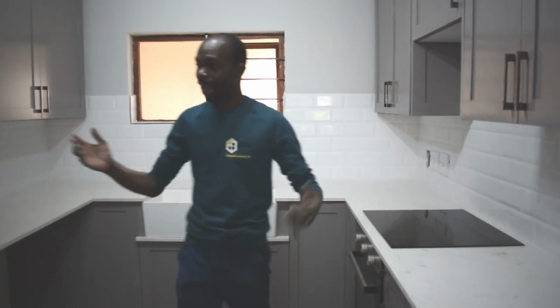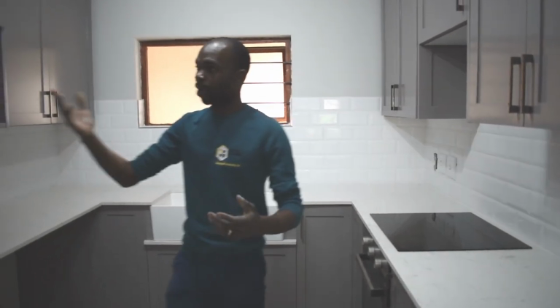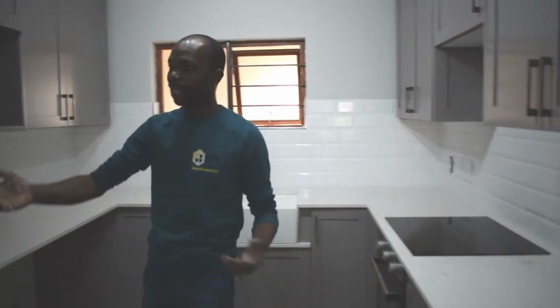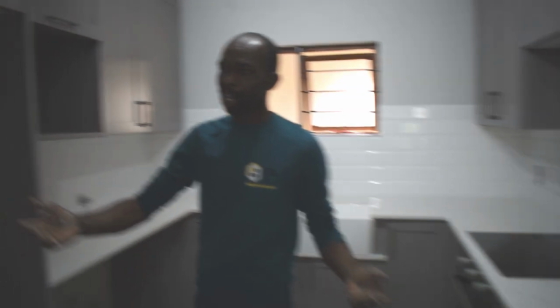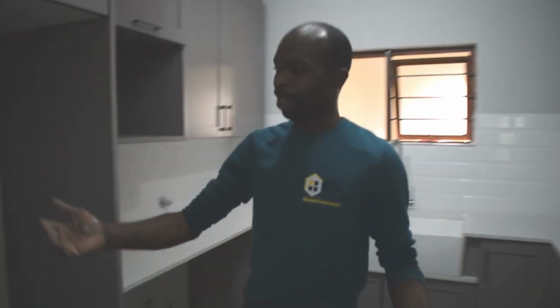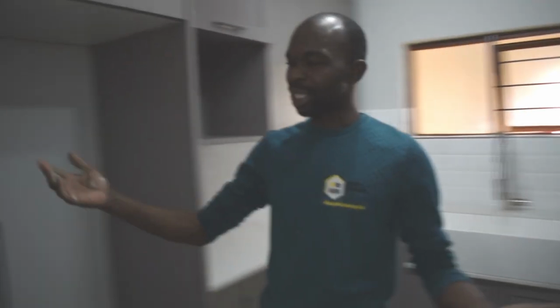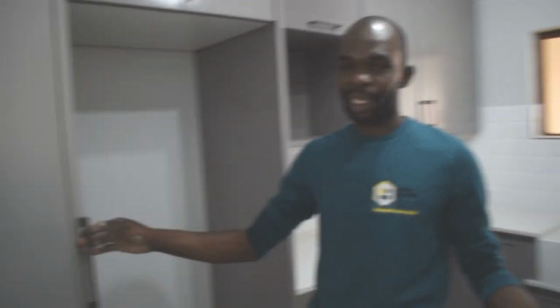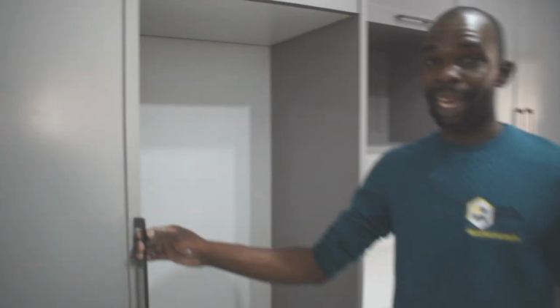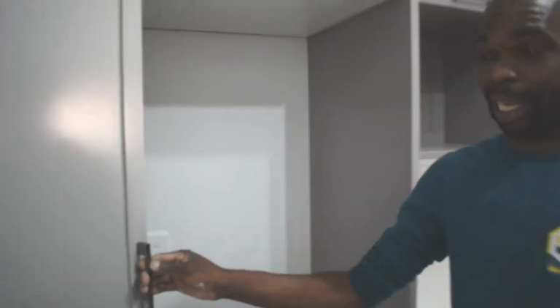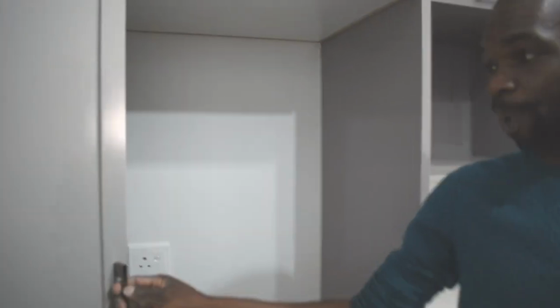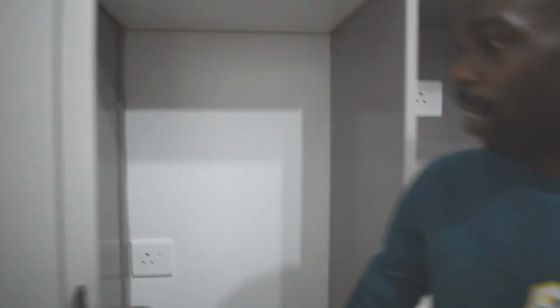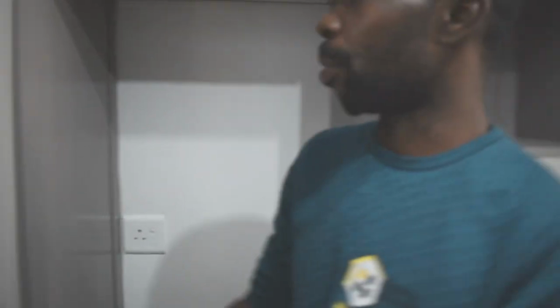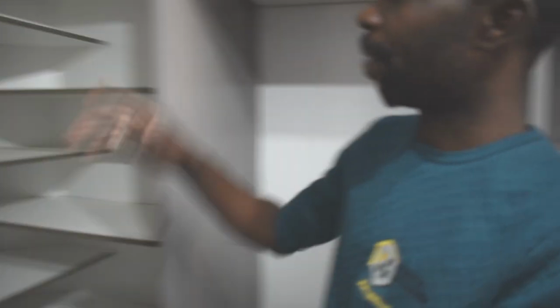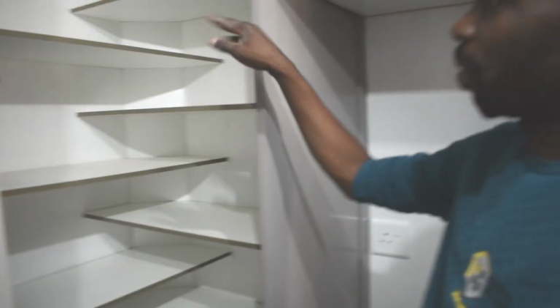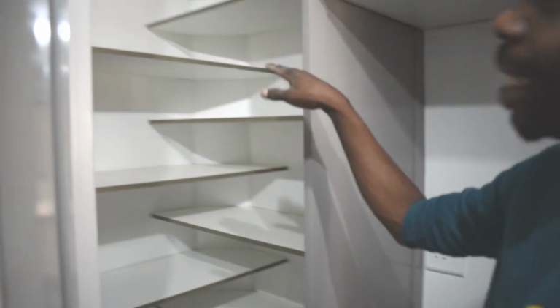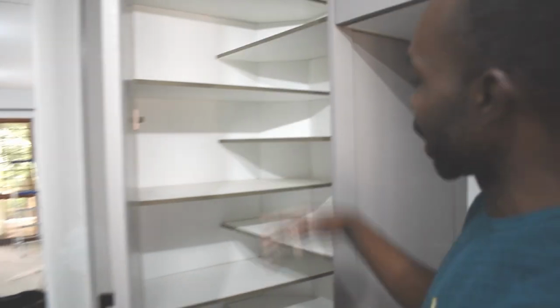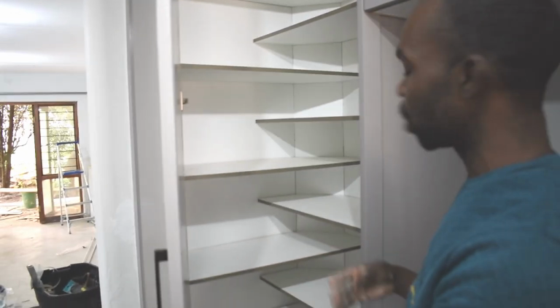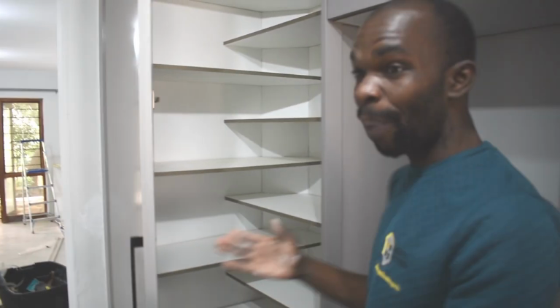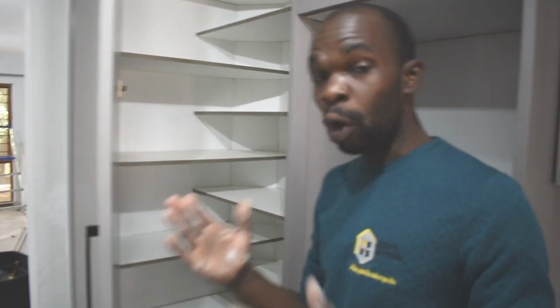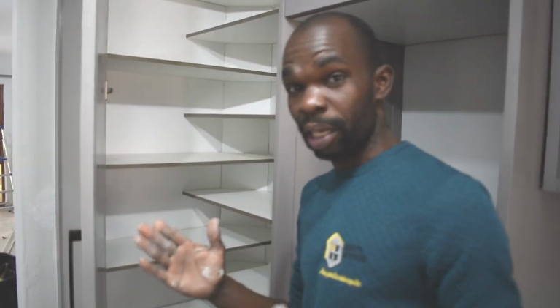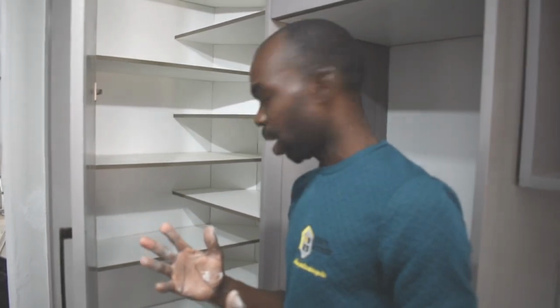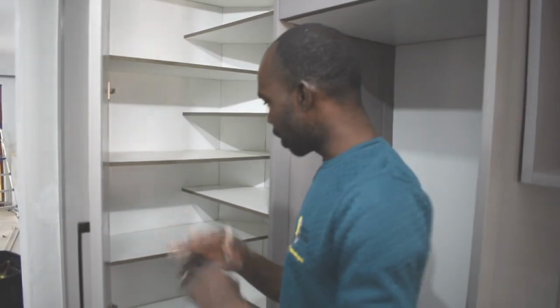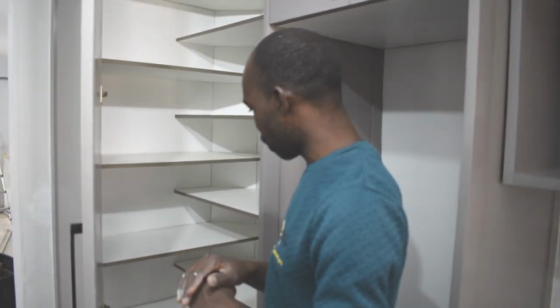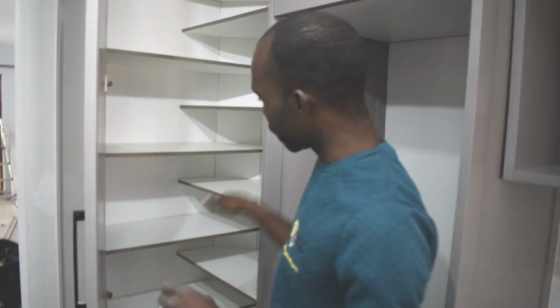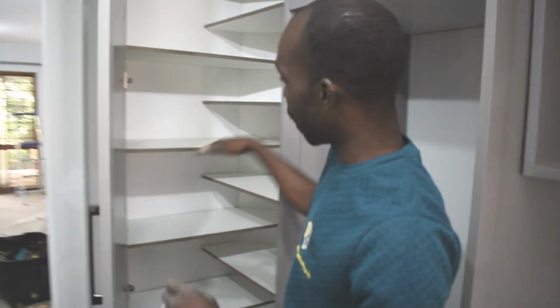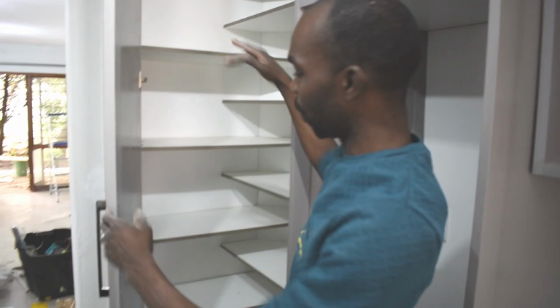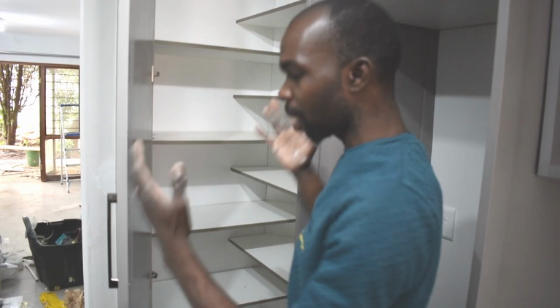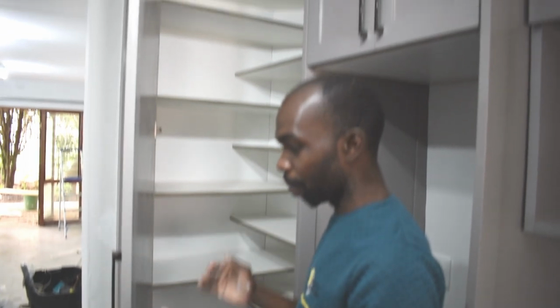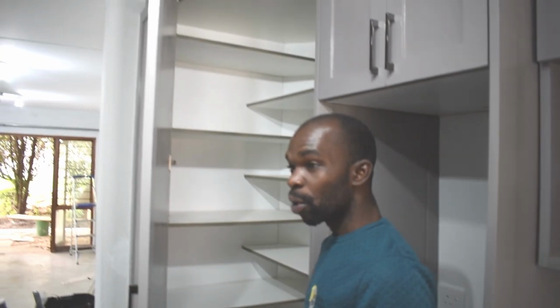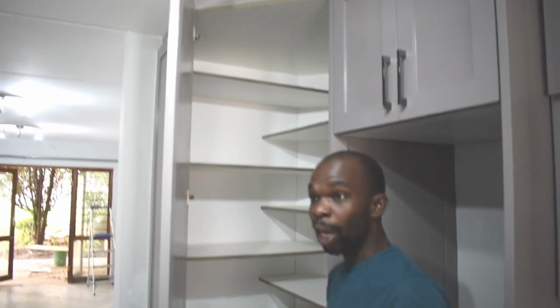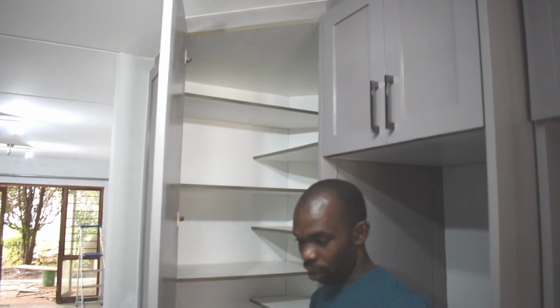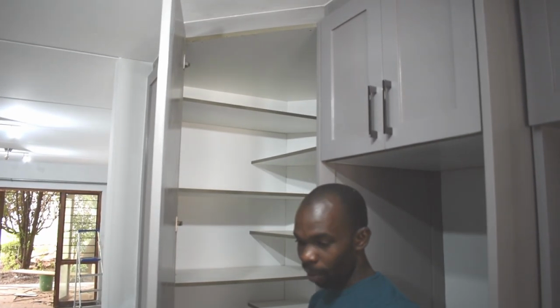And here we have the pantry. This is my style — I love the style of the pantry, where you have the shelves interchanging like this. You can take a lot. I've seen some shelves where it's just one, one, one, but look at this one — you can put a lot, you can accommodate.